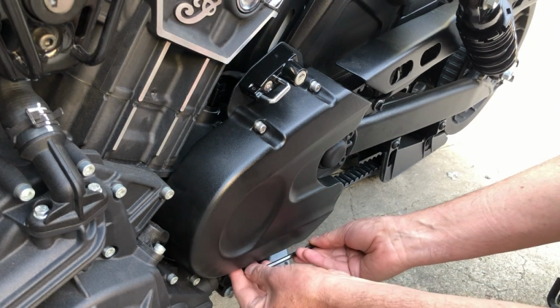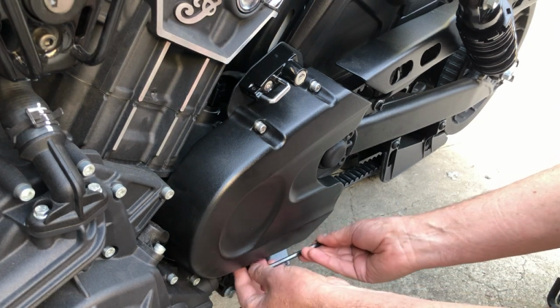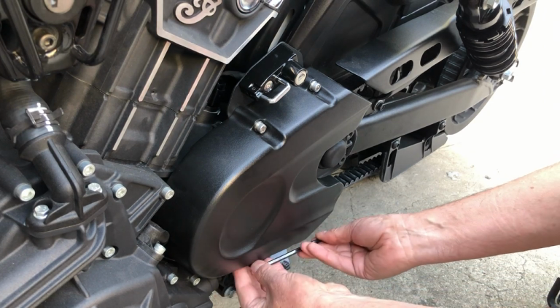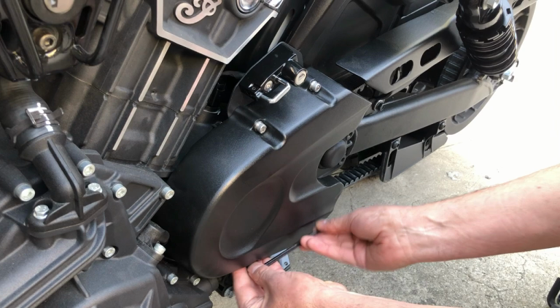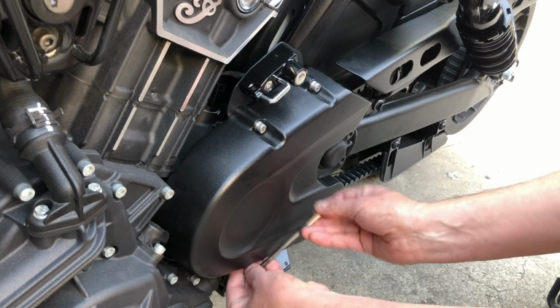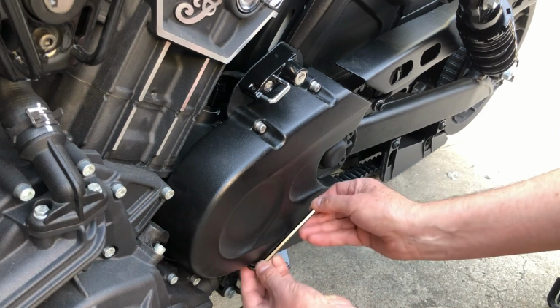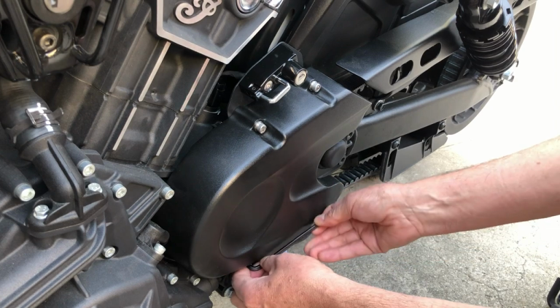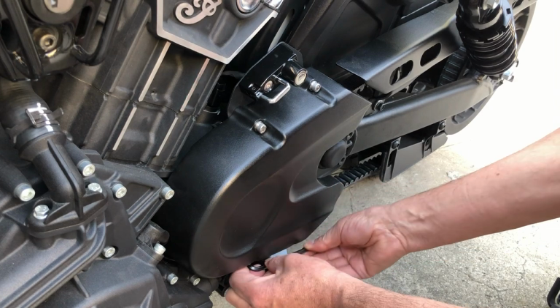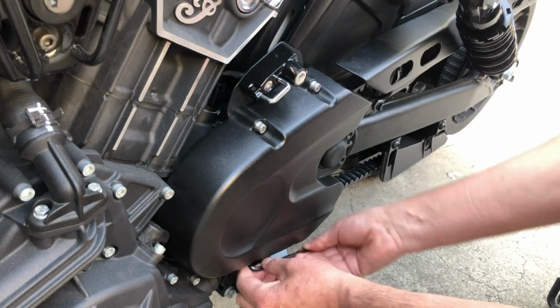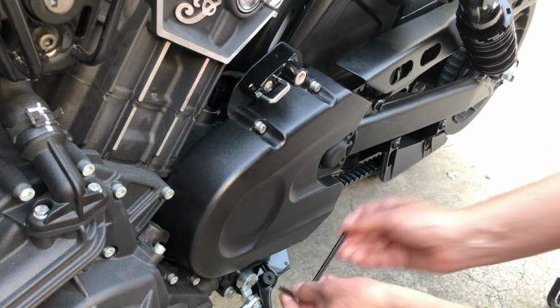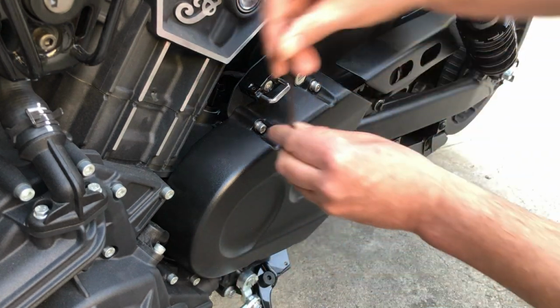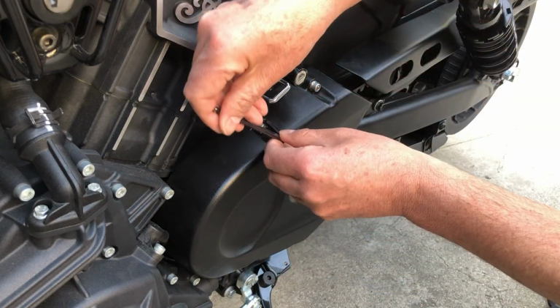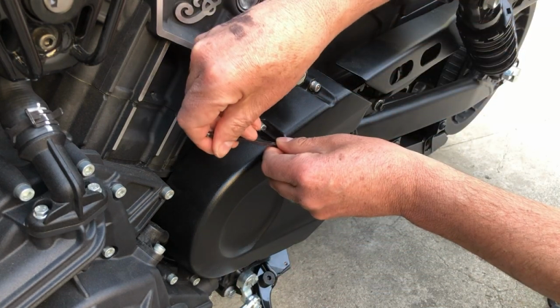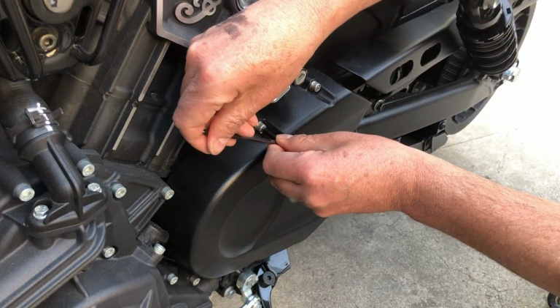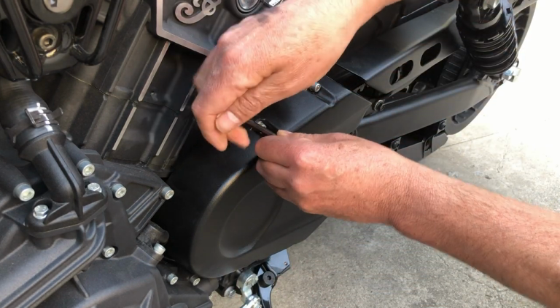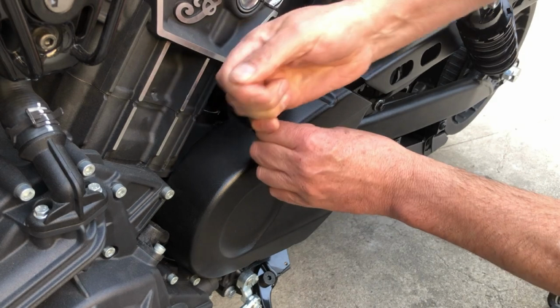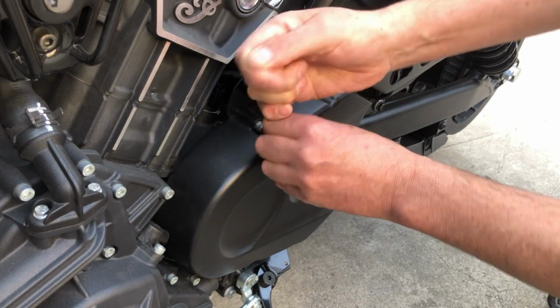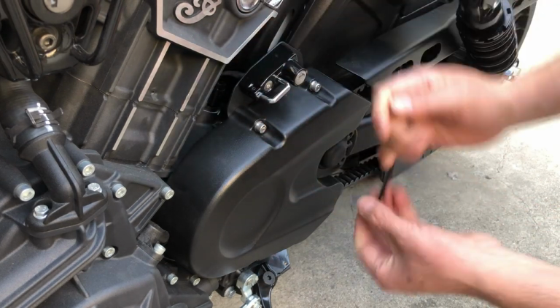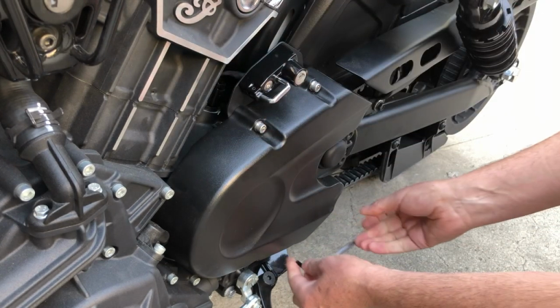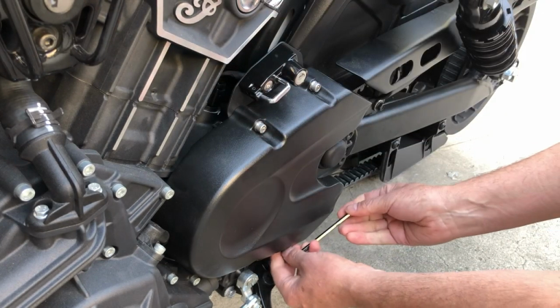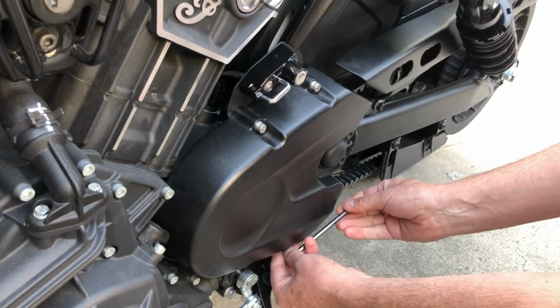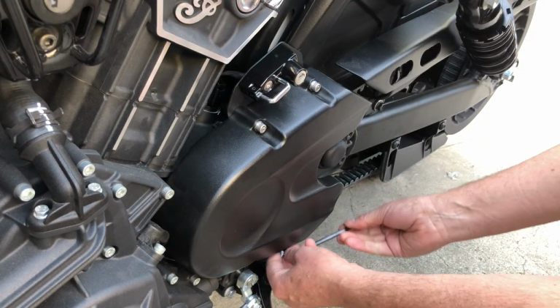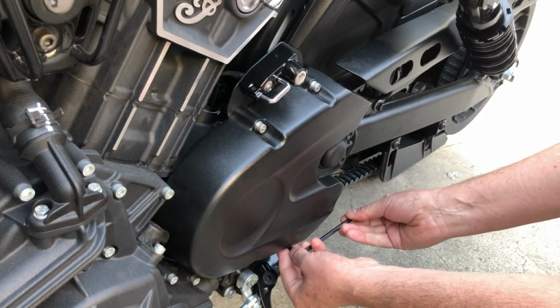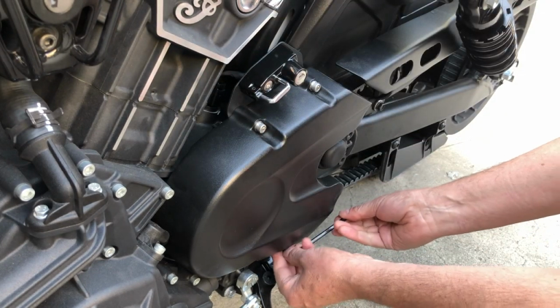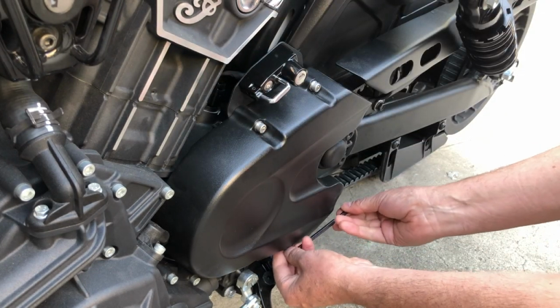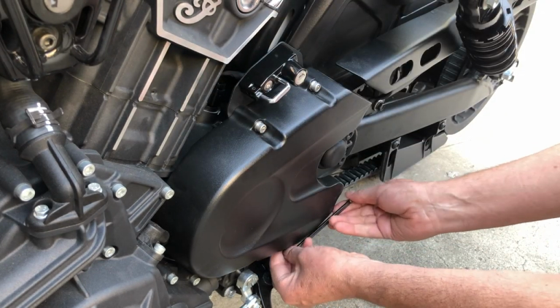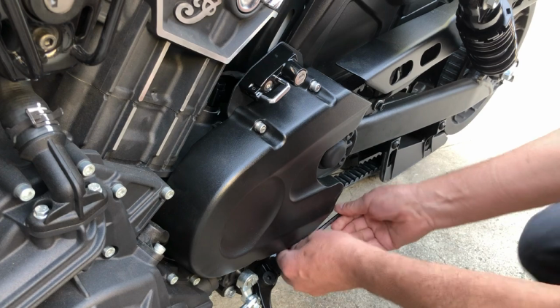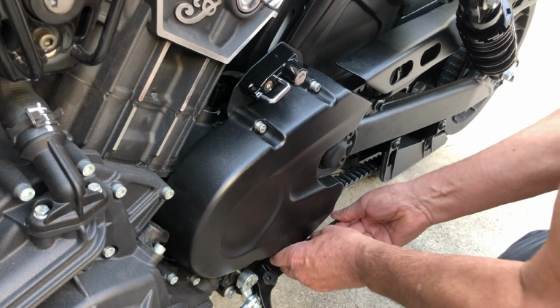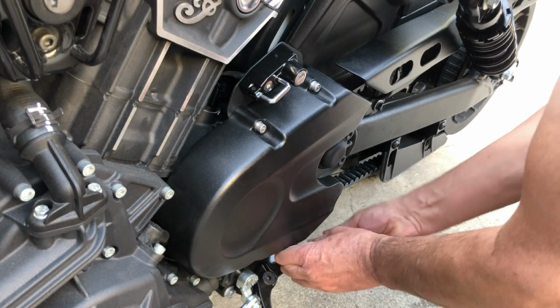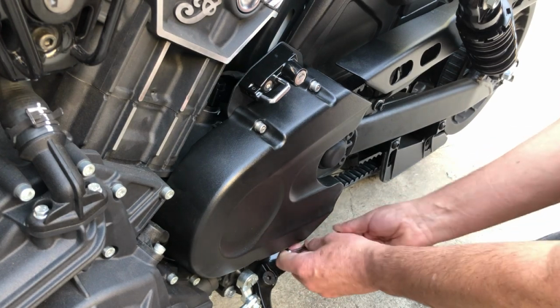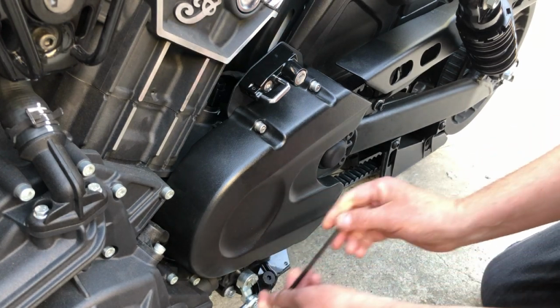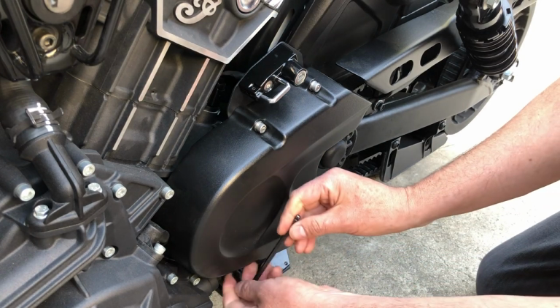So what I'm doing — I did all four screws, two on the bottom and two on the top — and I'm just going to go in a cross pattern to tighten them up.